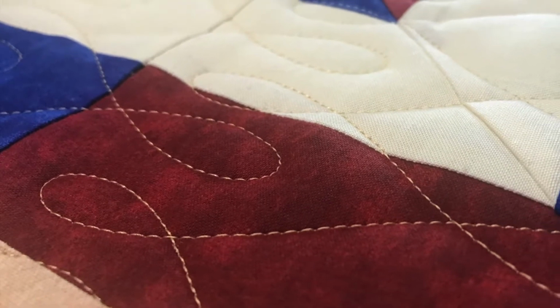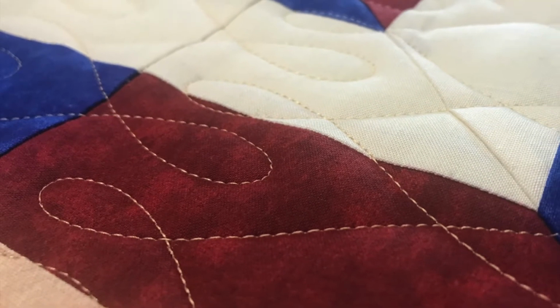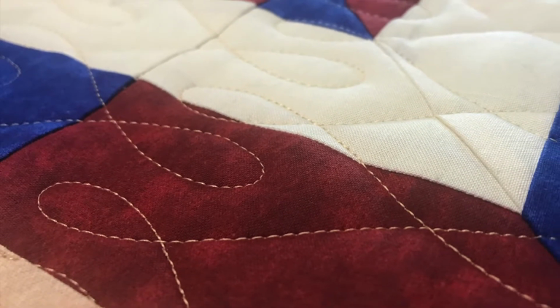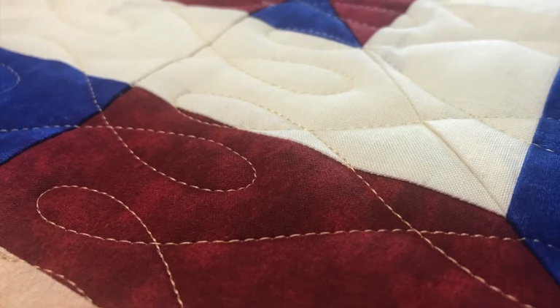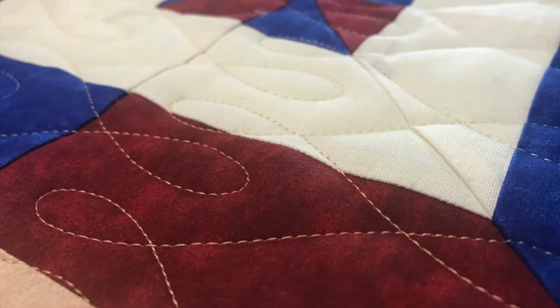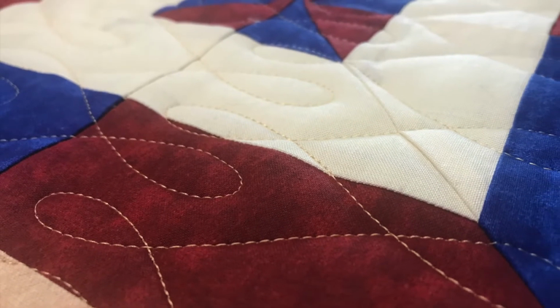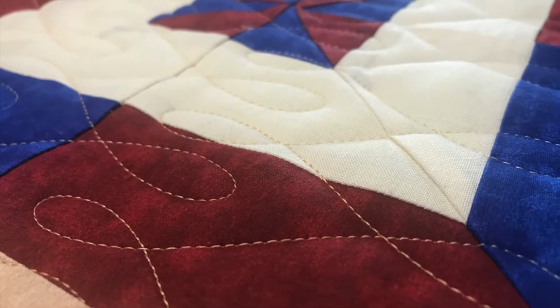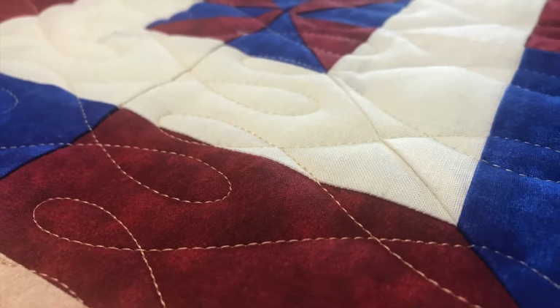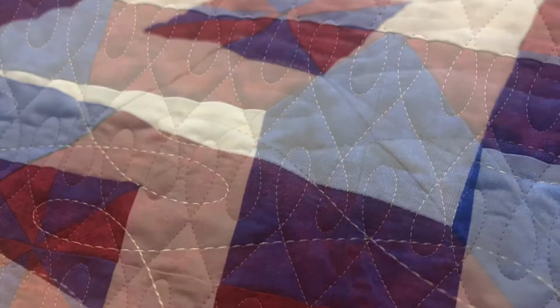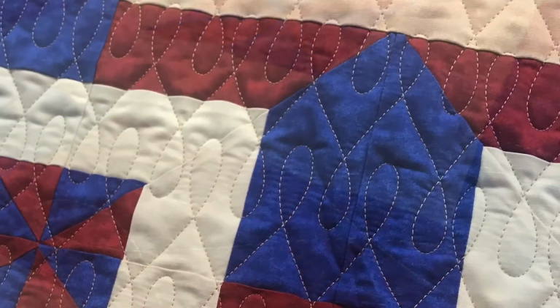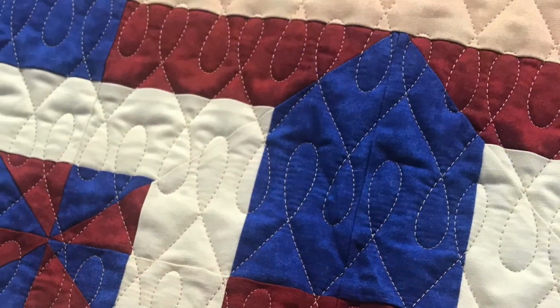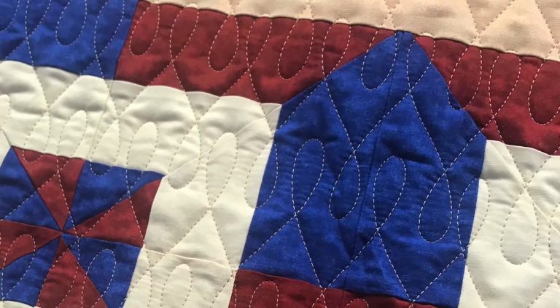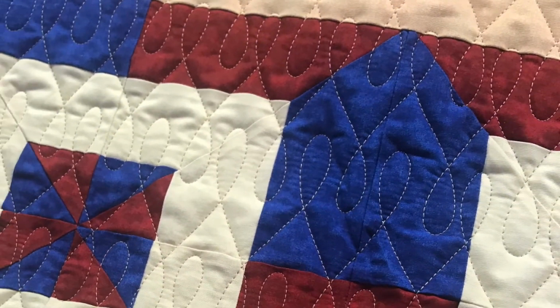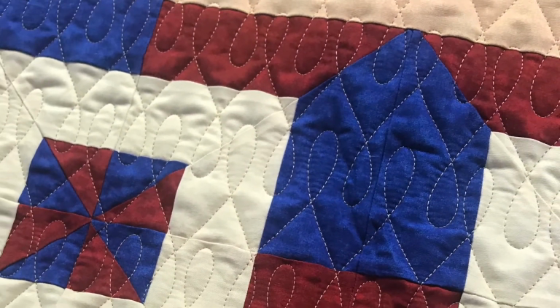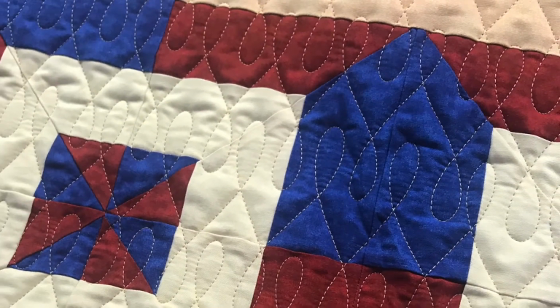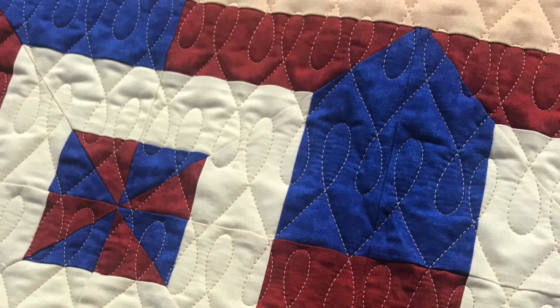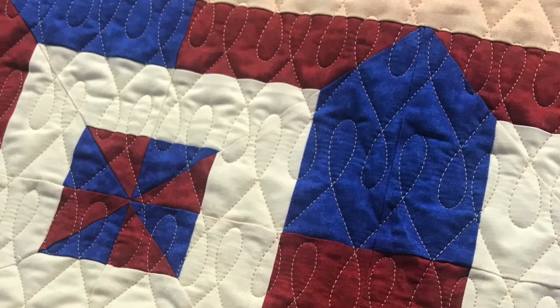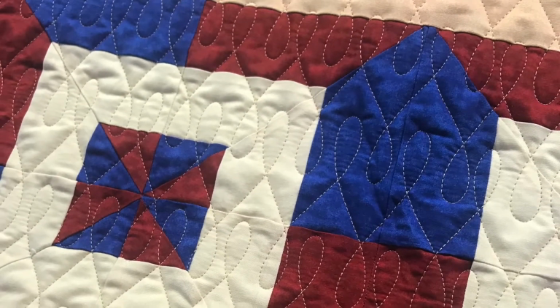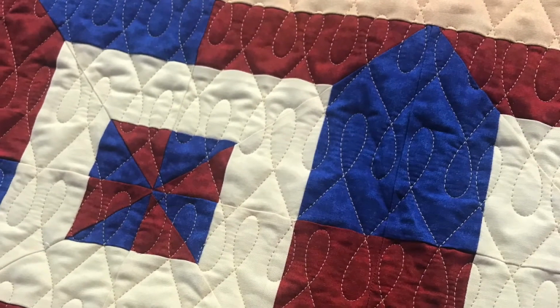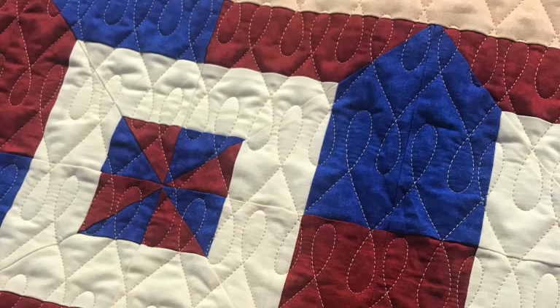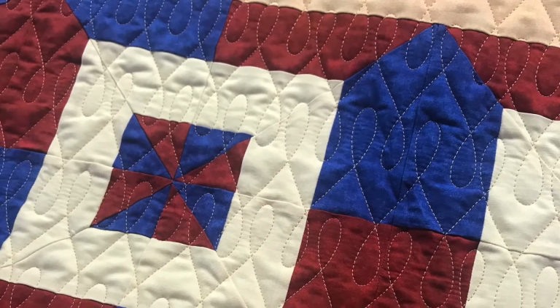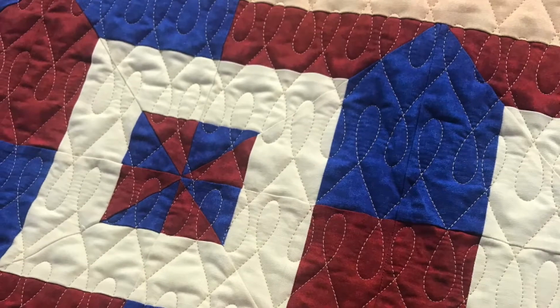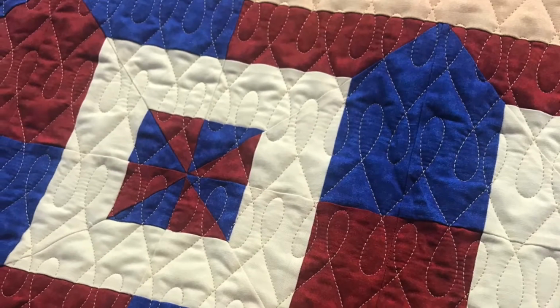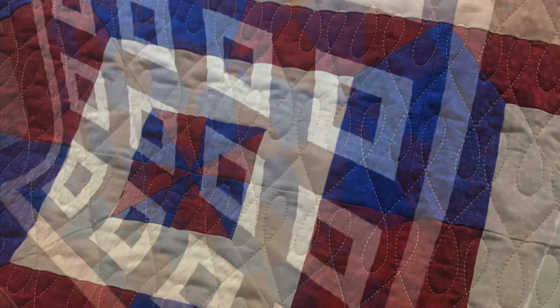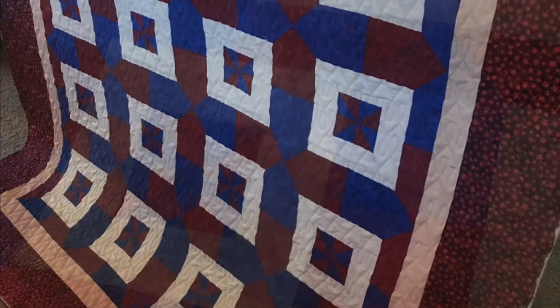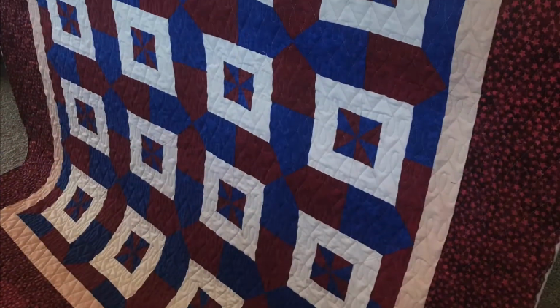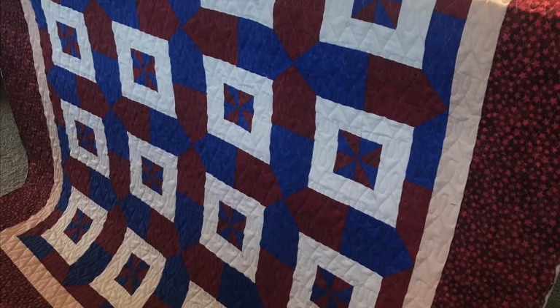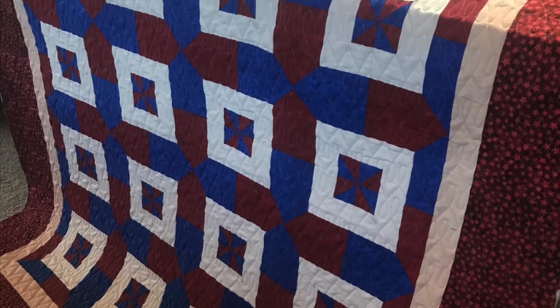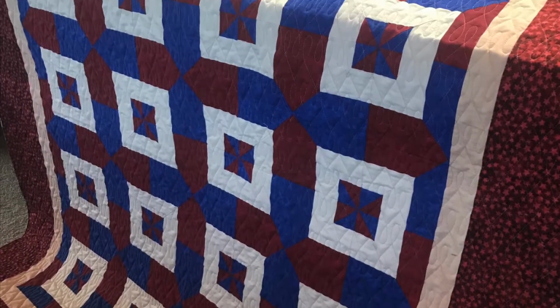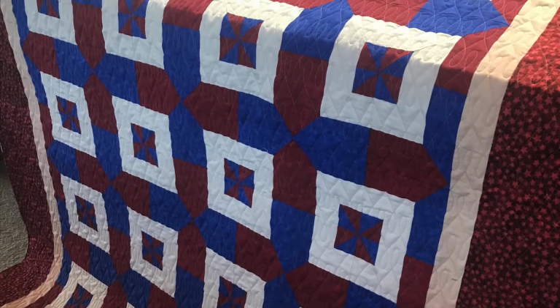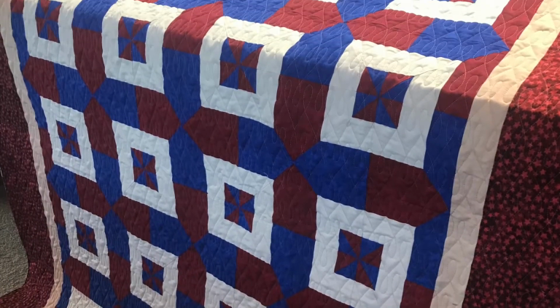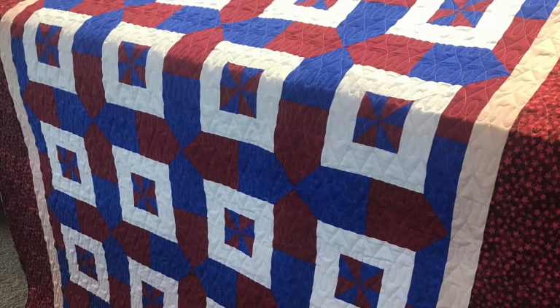That's all for today — thanks for watching. You can see more of my work on social media as 'Stitched by Susan' — I'm on Instagram, Facebook, and Pinterest, and I have a website at stitchedbySusan.com. Let me know what you think of this pattern, and by all means post pictures if you give it a try.